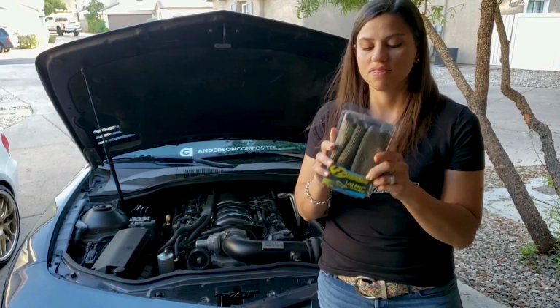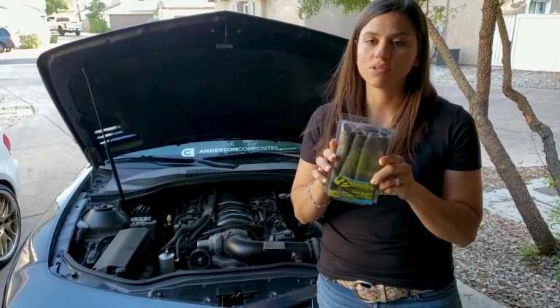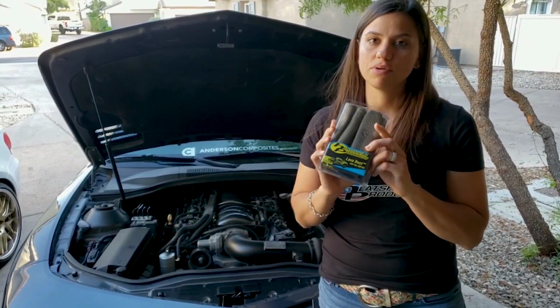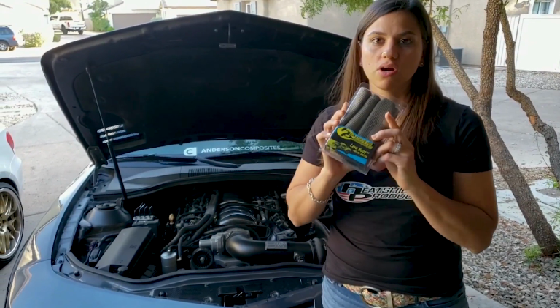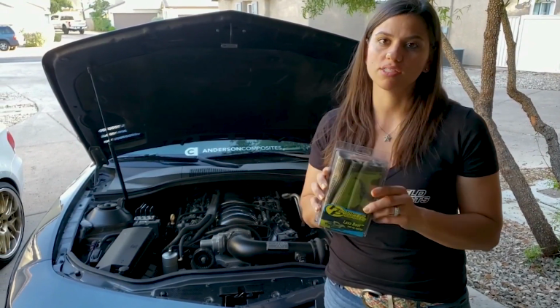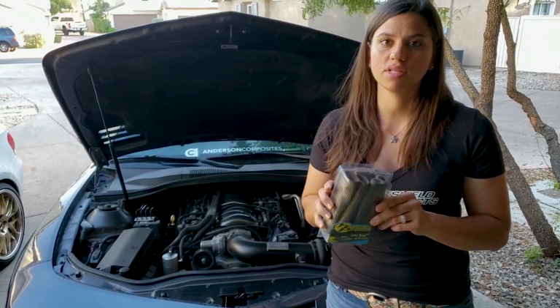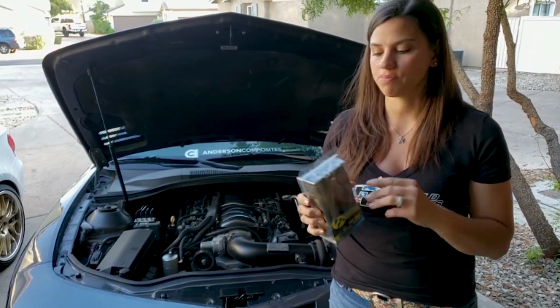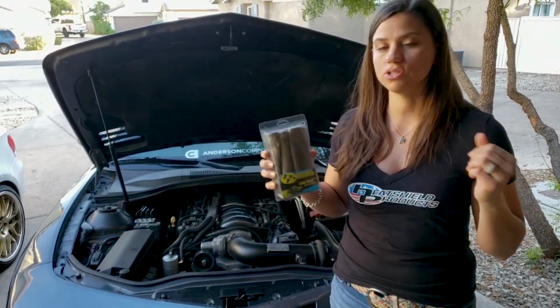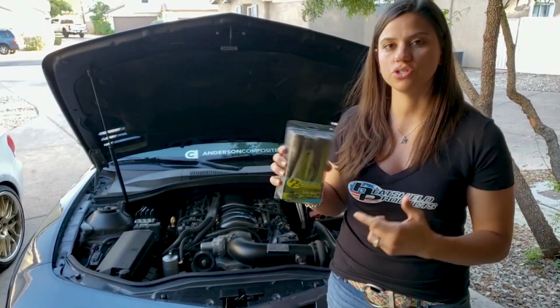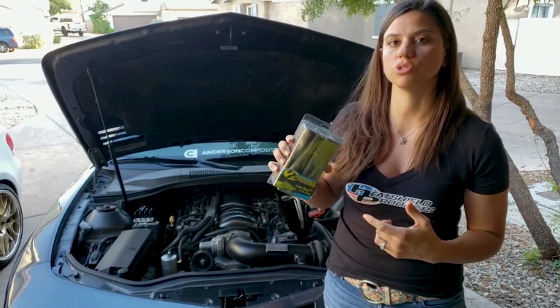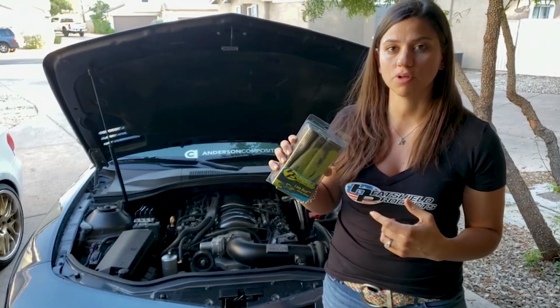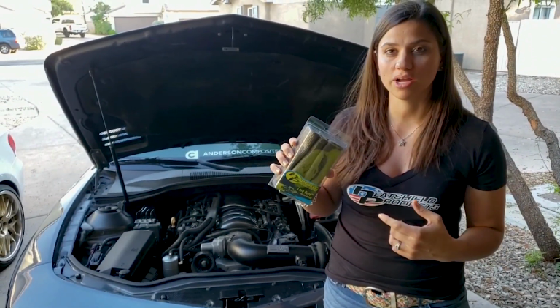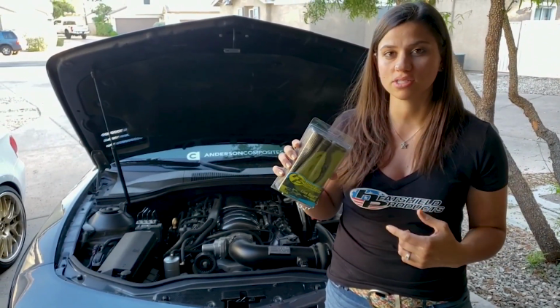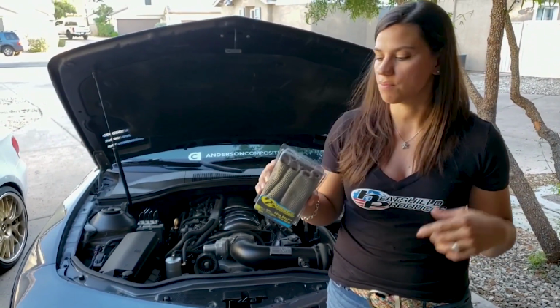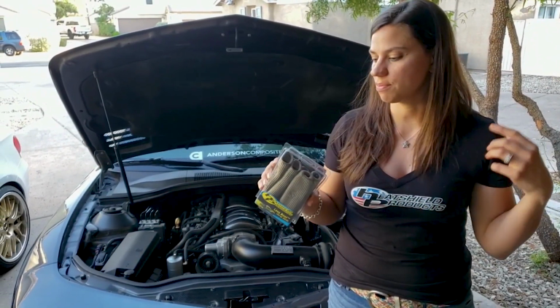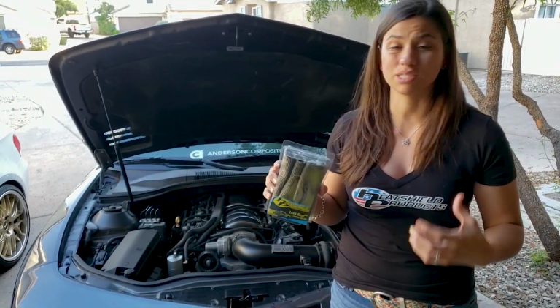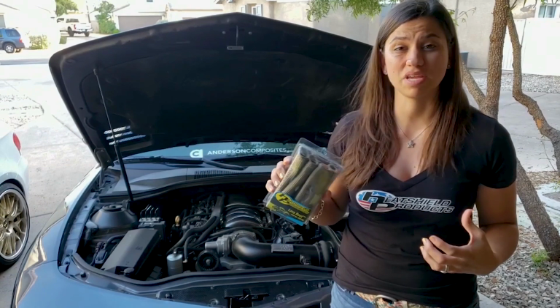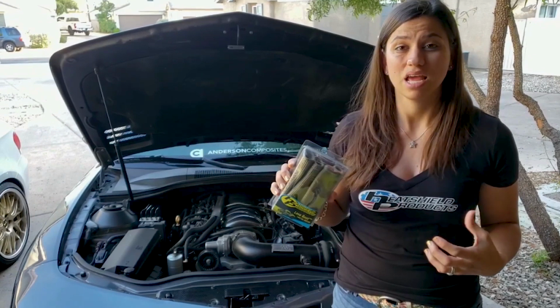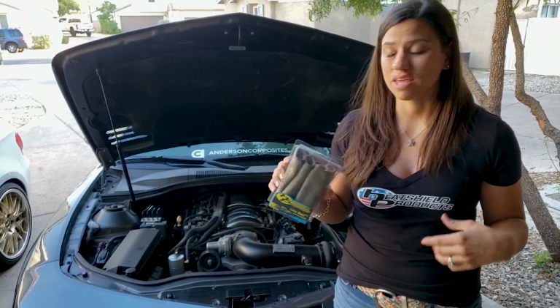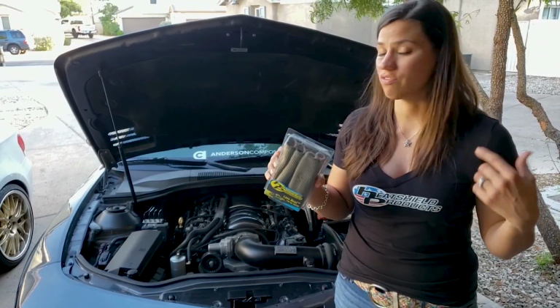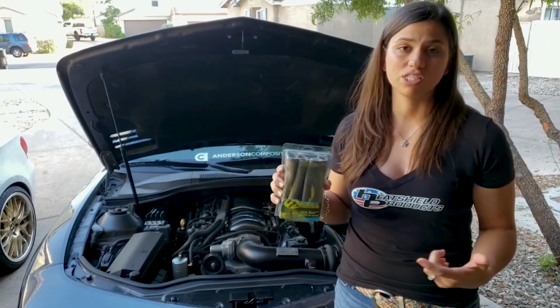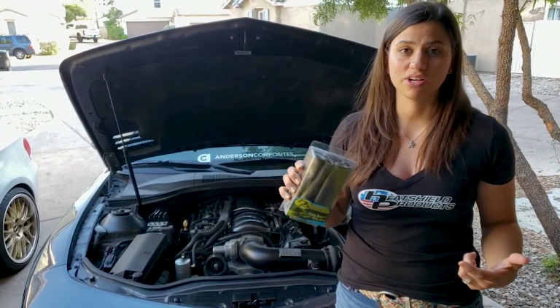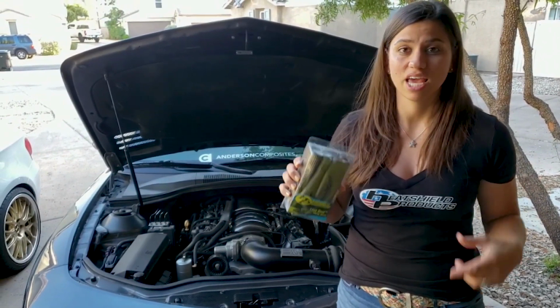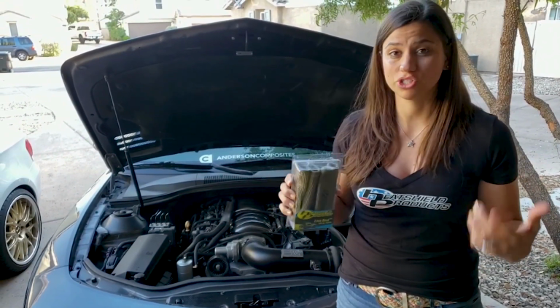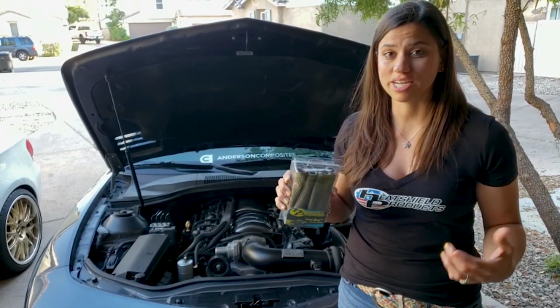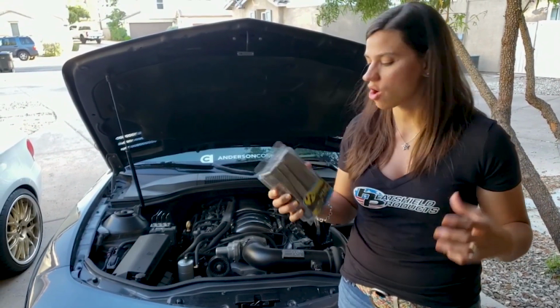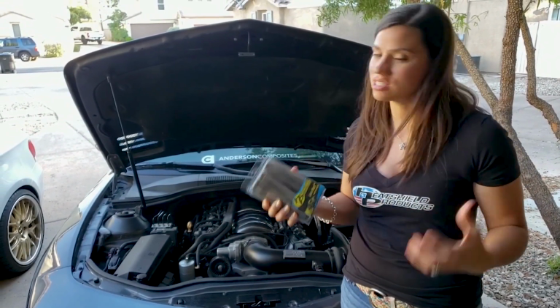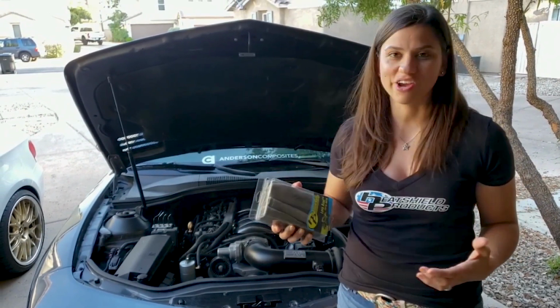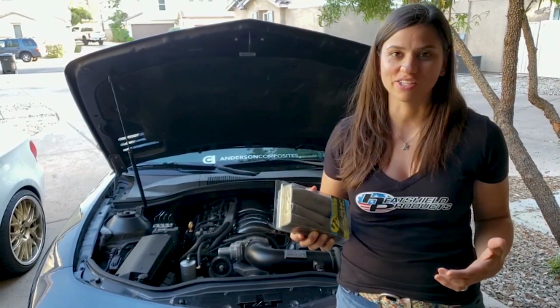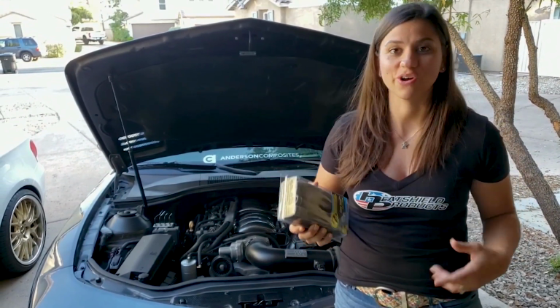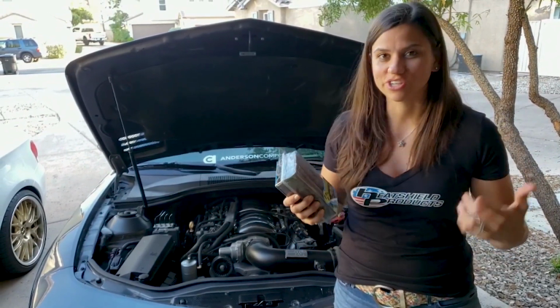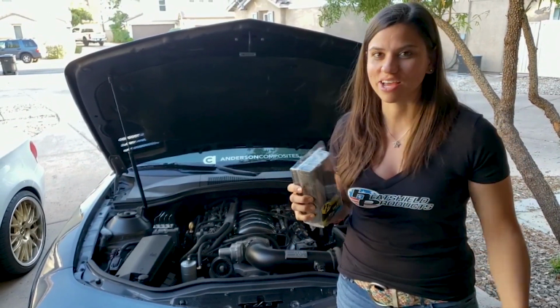These lava boots are awesome — they slip right onto your spark plug wires. They protect them from heat, they can prevent misfires, and I'm going to show you today how easy they go on, so check this out.